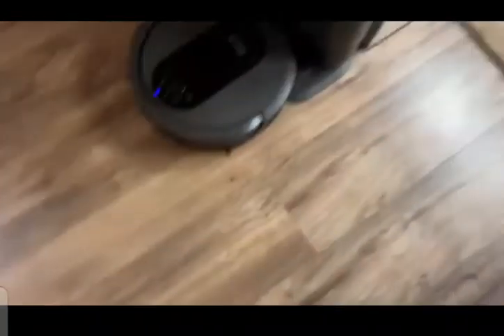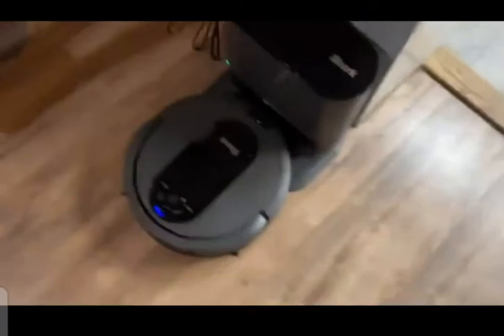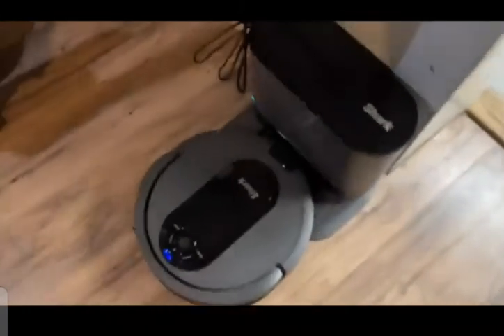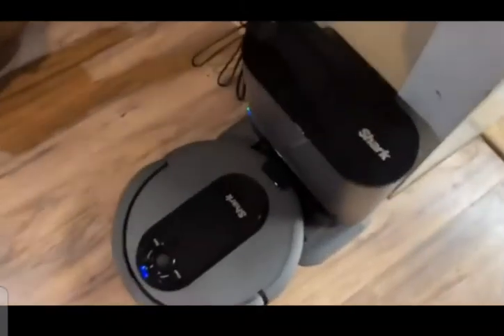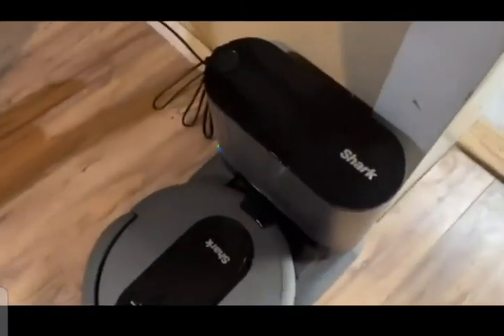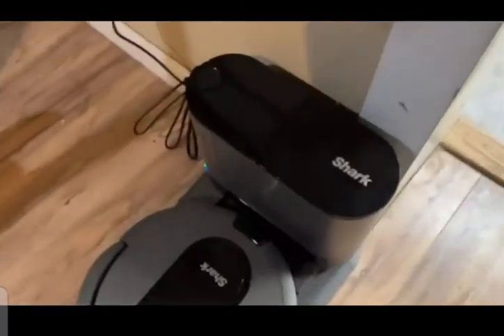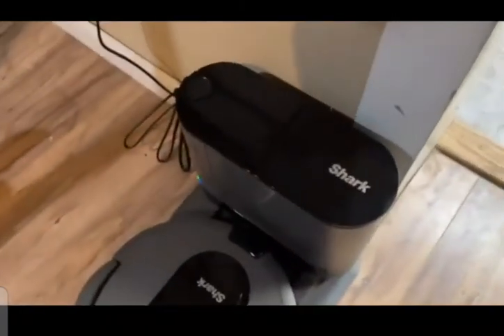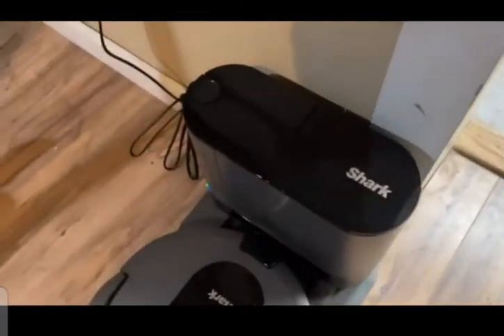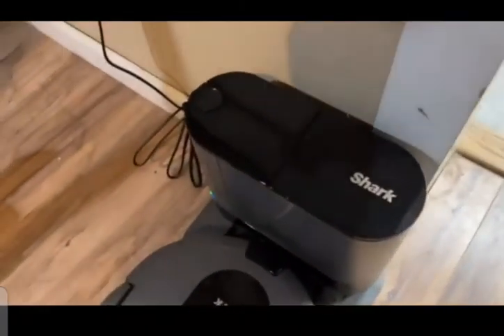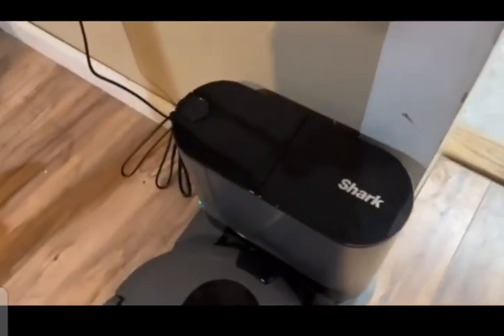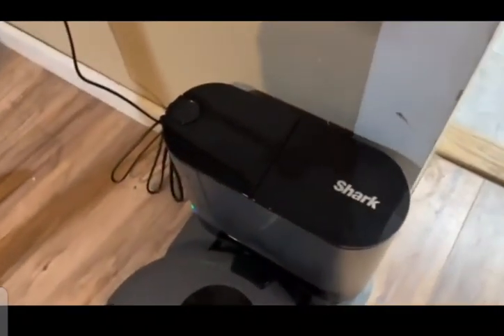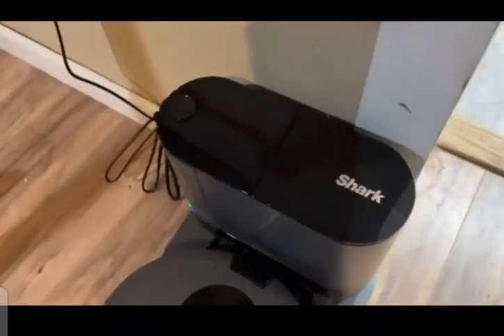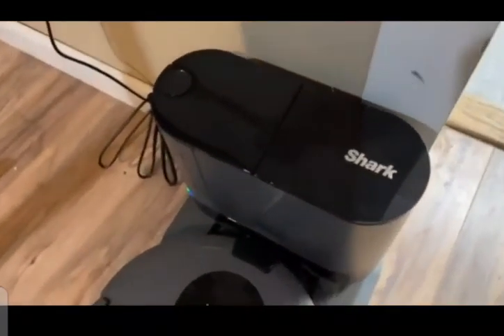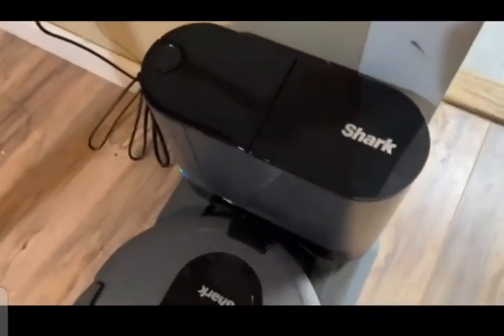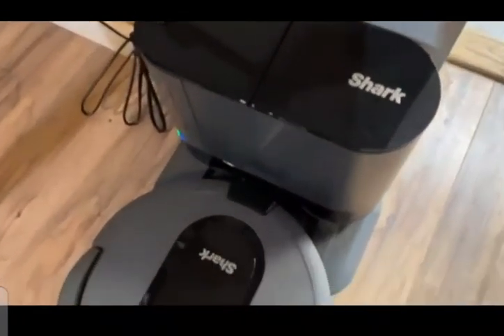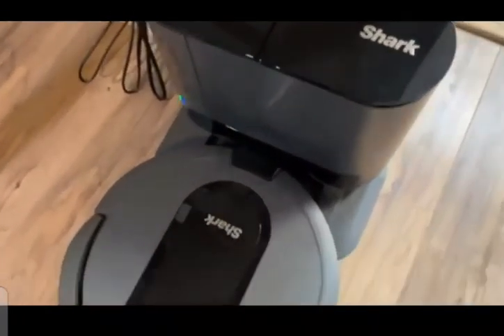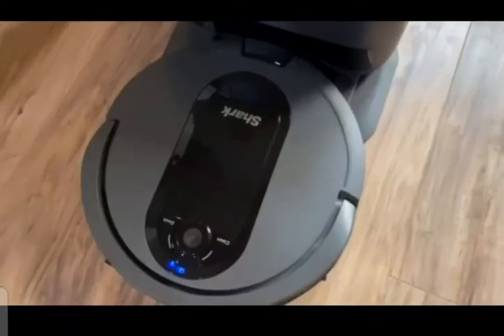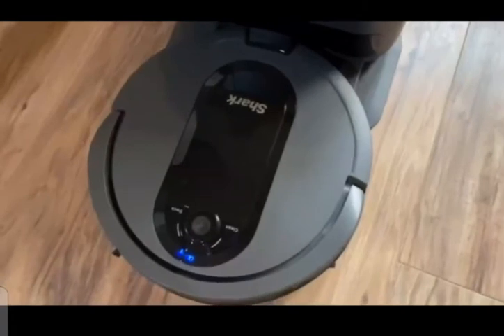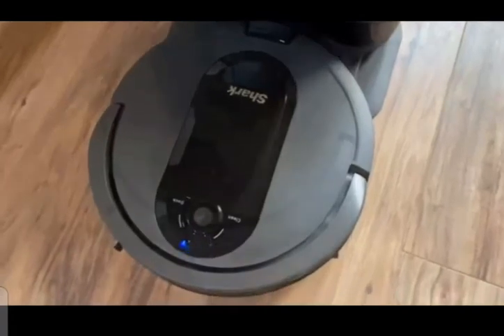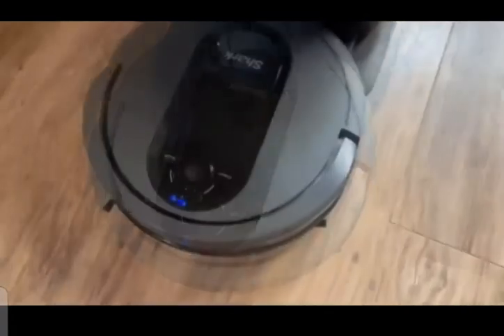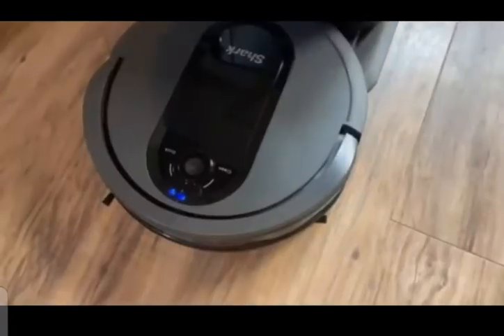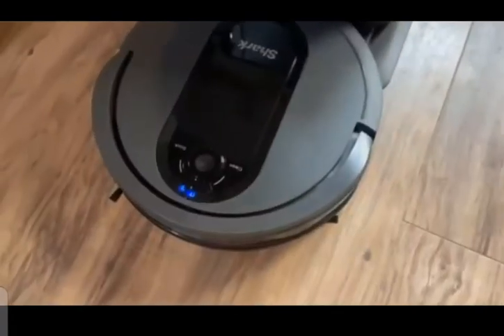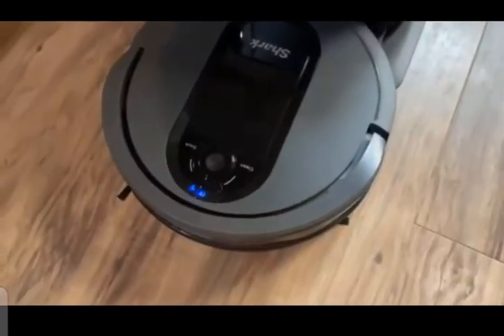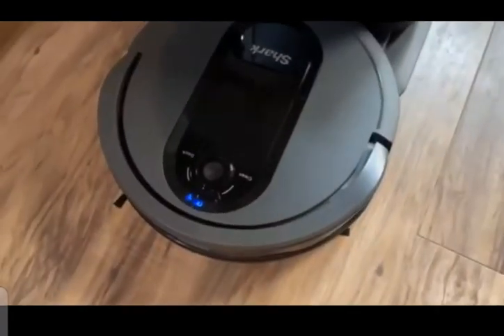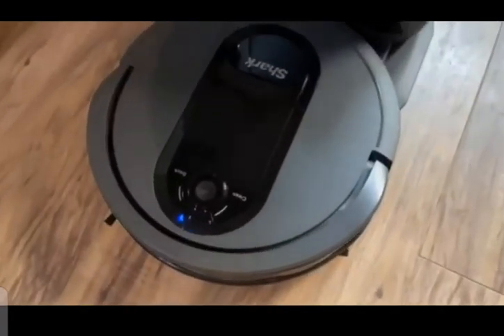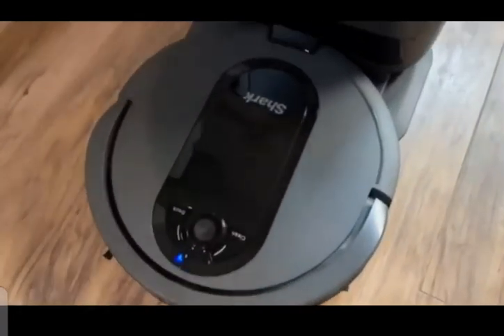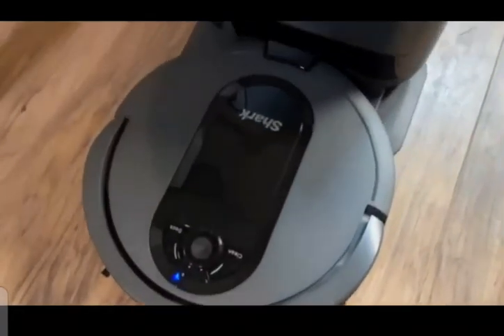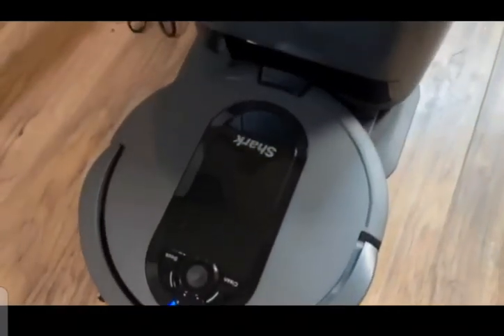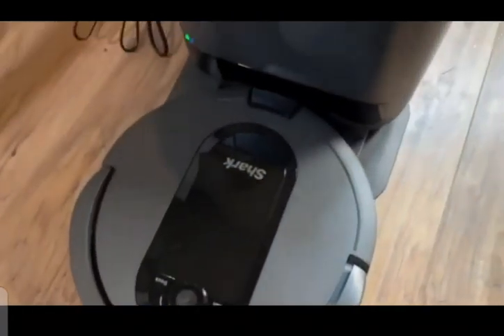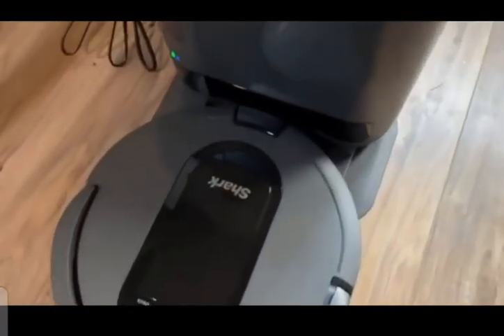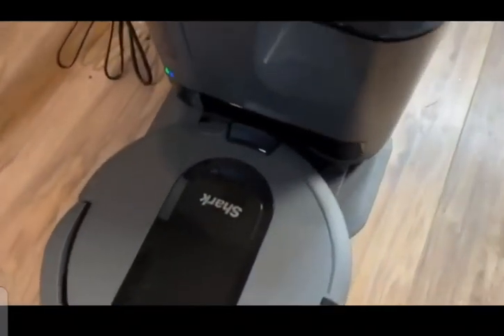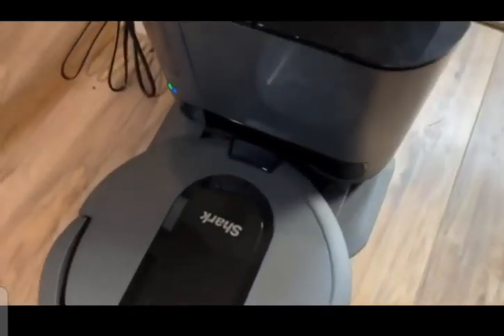This again is the Shark Easy Robot Self-Emptying Vacuum Cleaner, and we're looking forward to it helping with the dog hair on a daily basis.